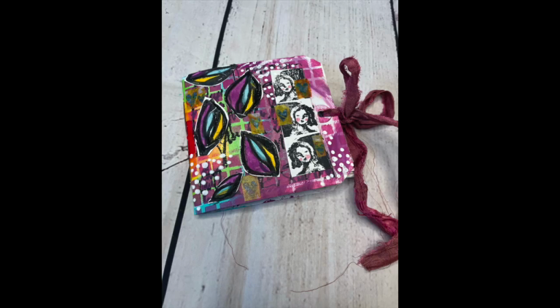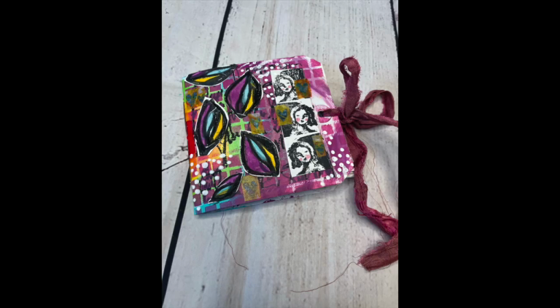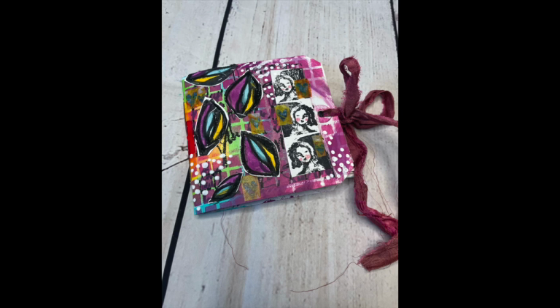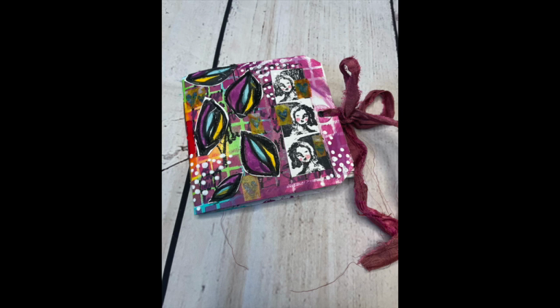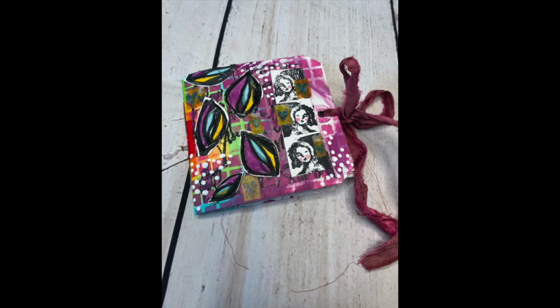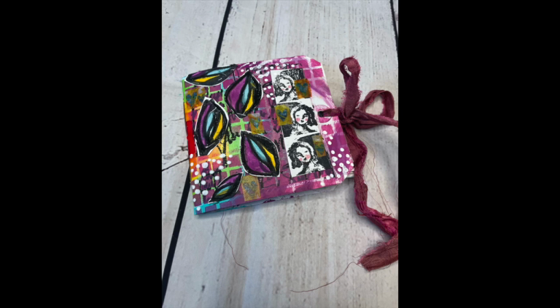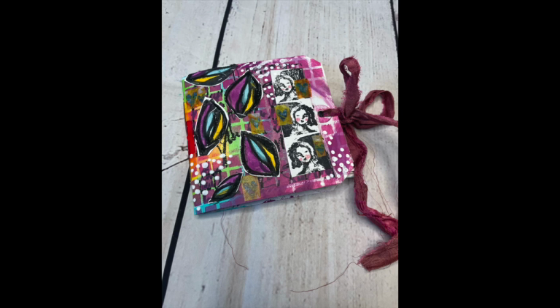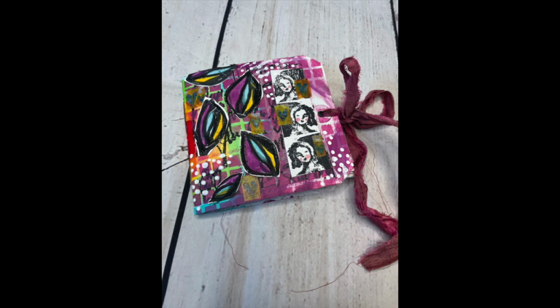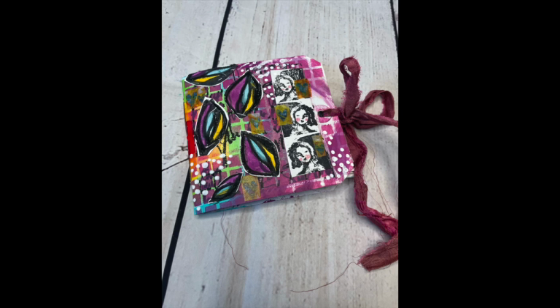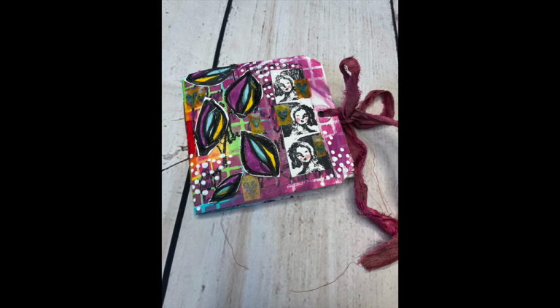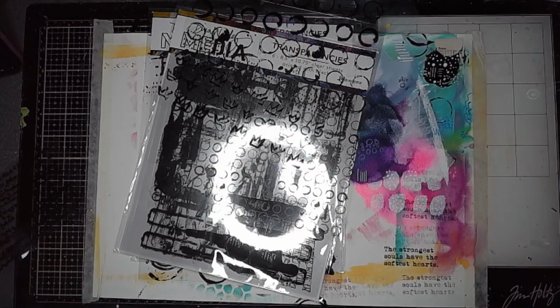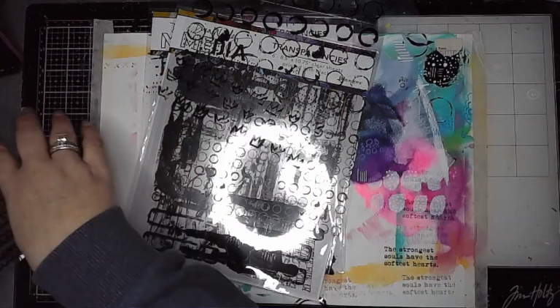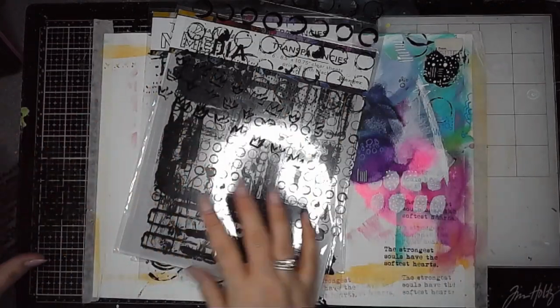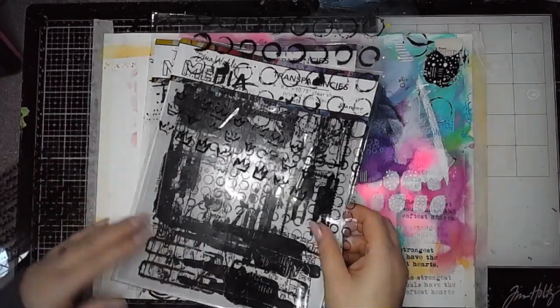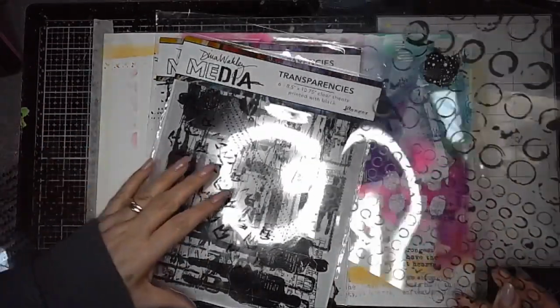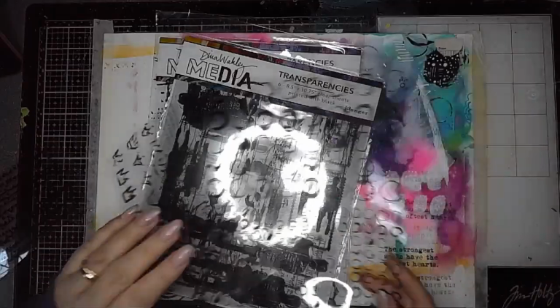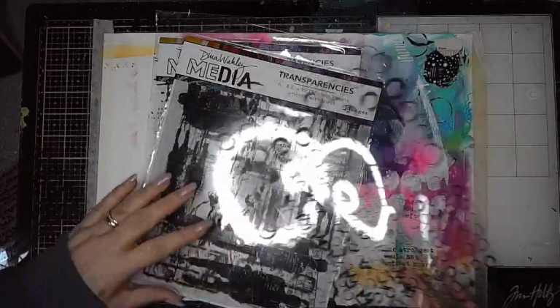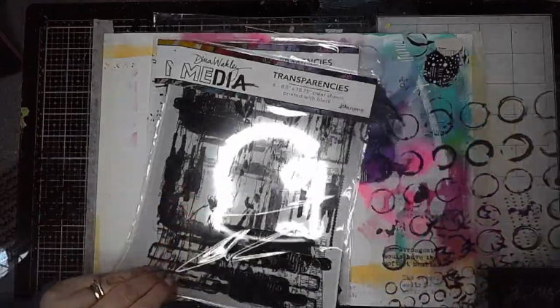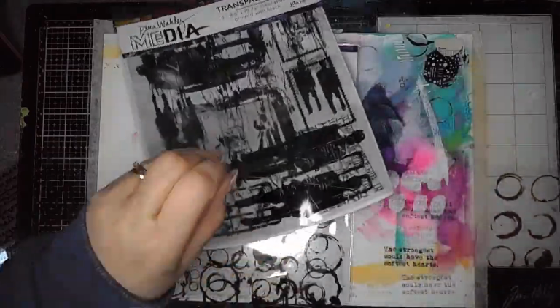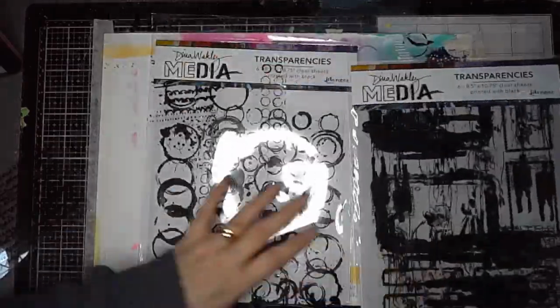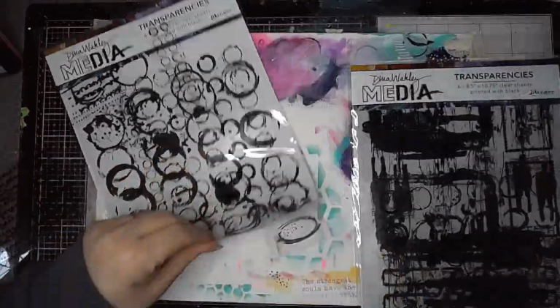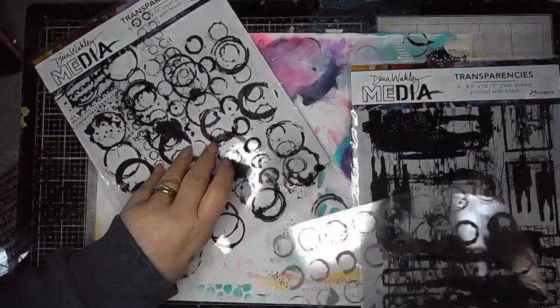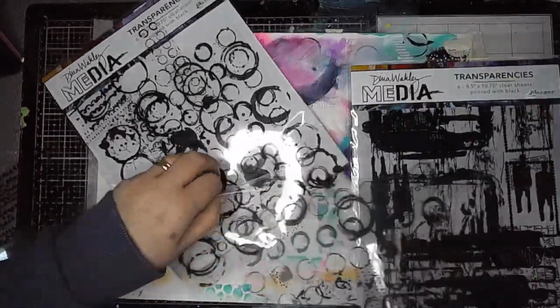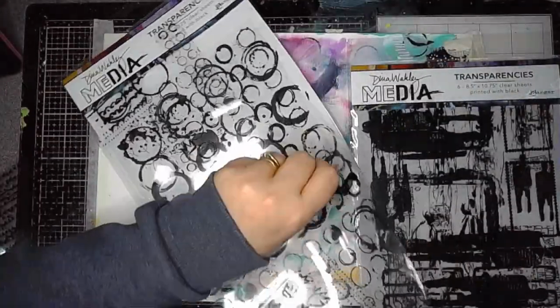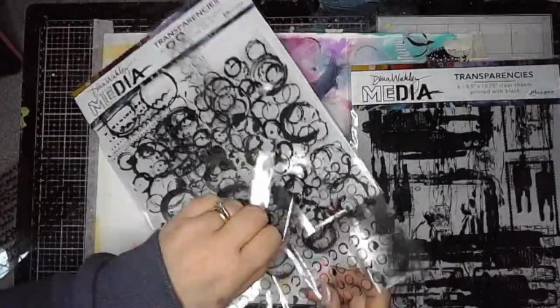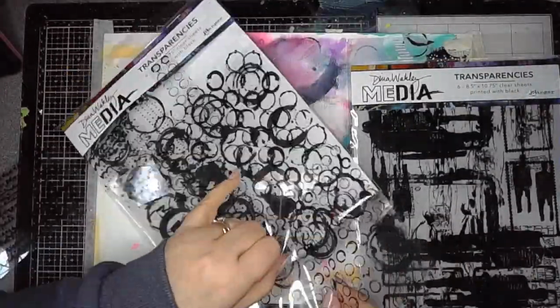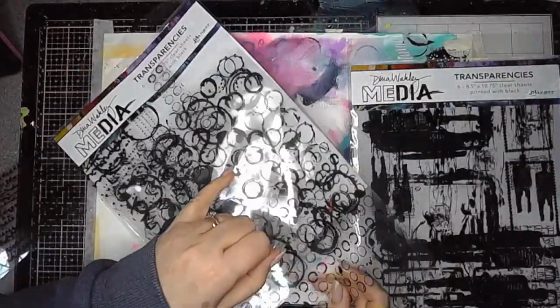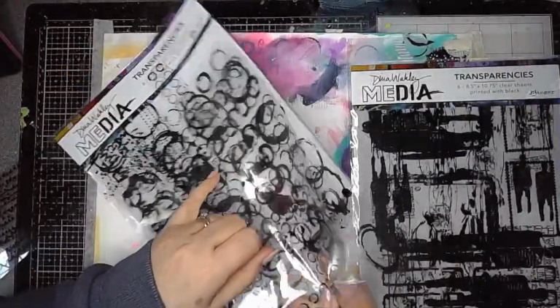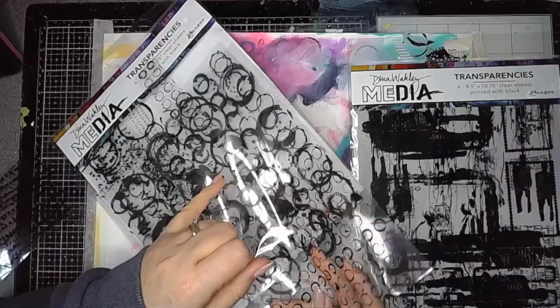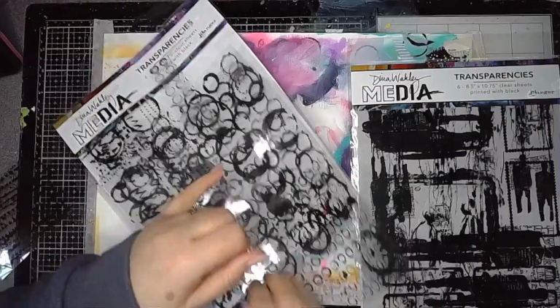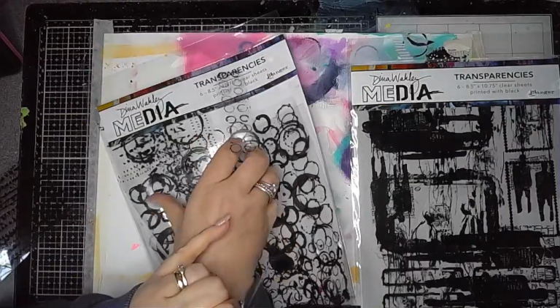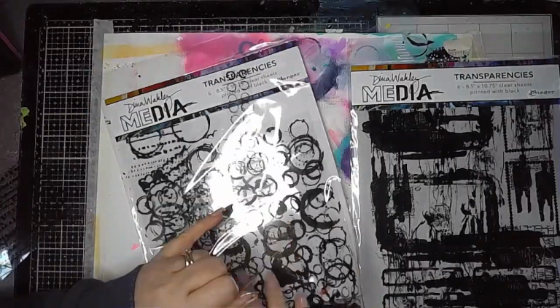Hi everybody, it's Clare back with another Art Journal video. In this one I'm again playing with Dina's new release and I'm creating a mini book using the transparencies as pages.